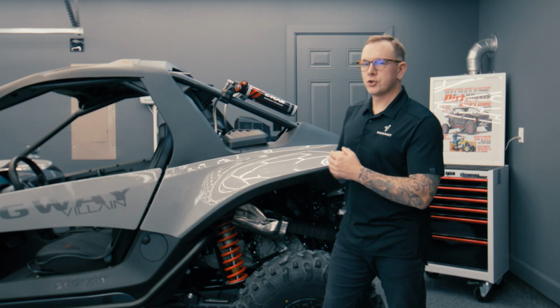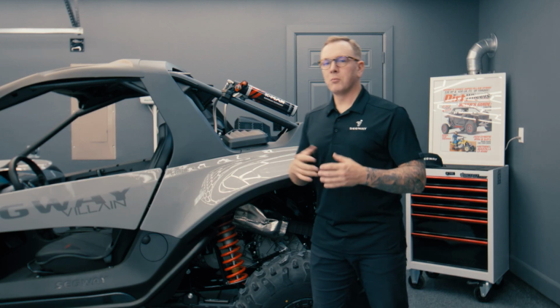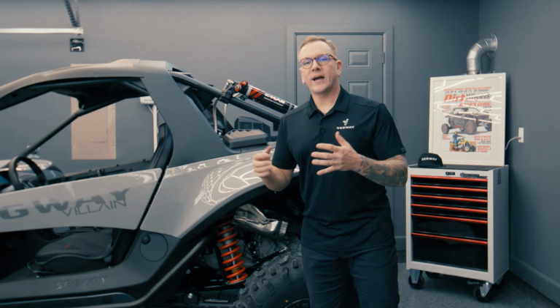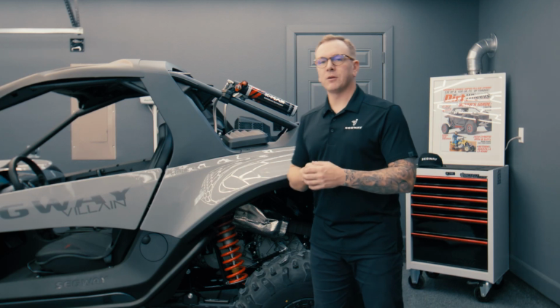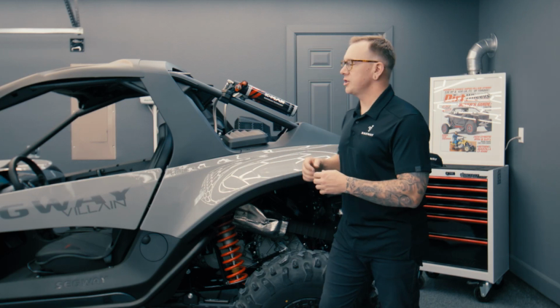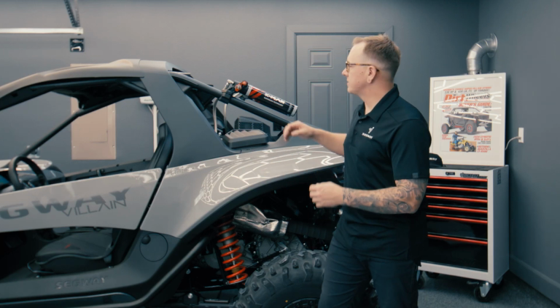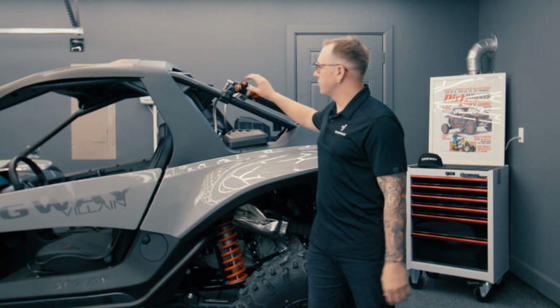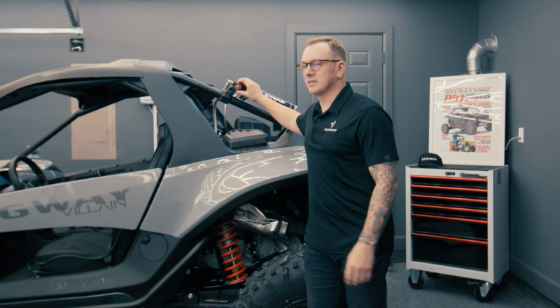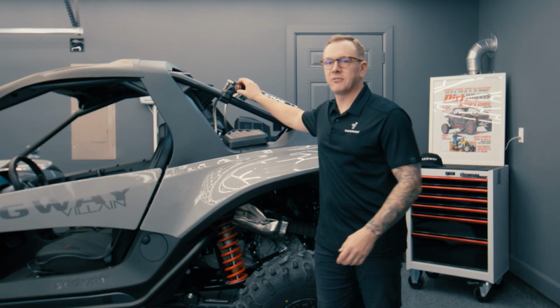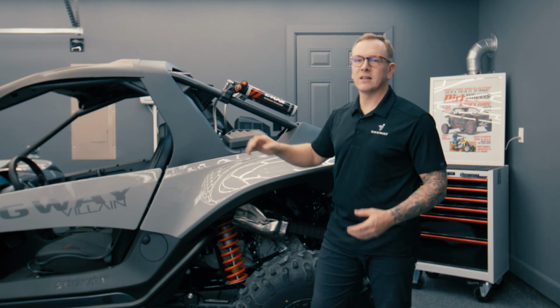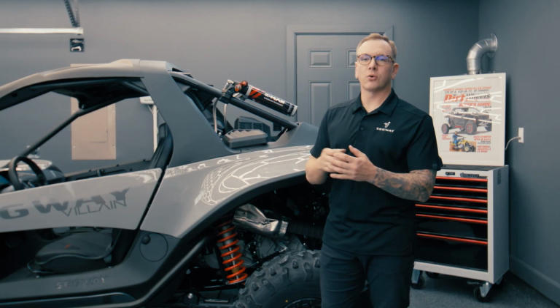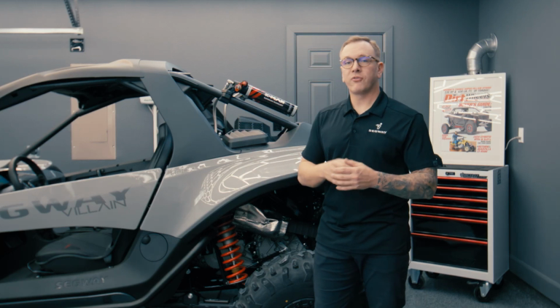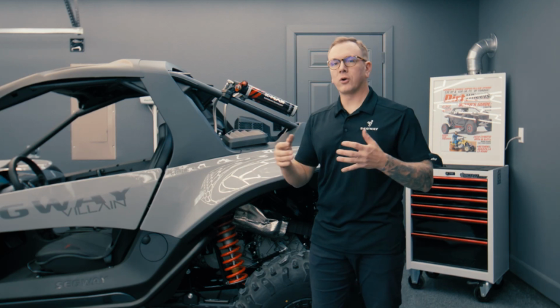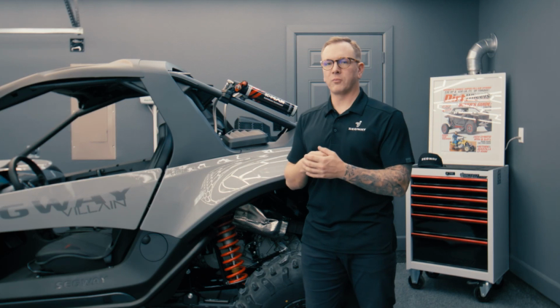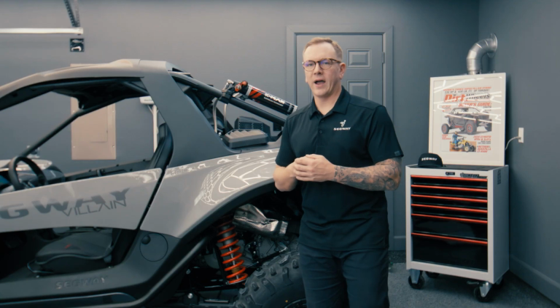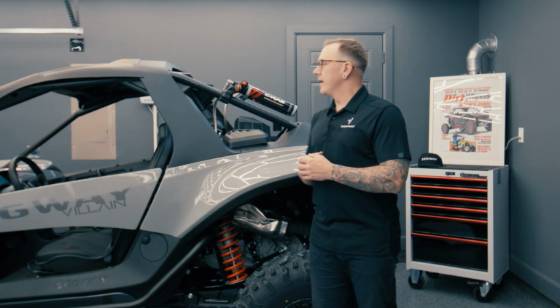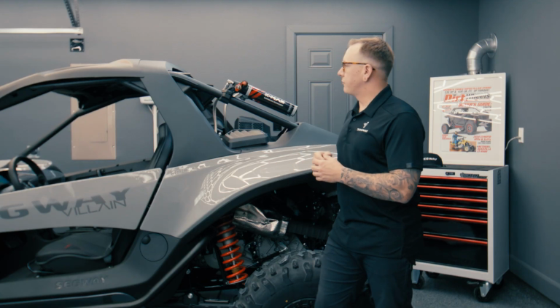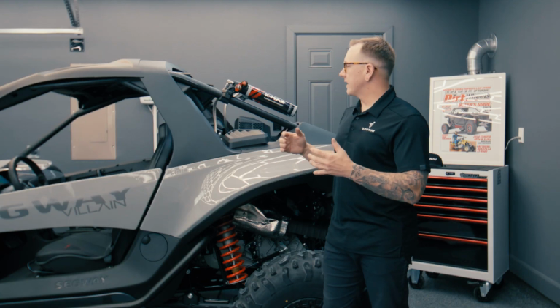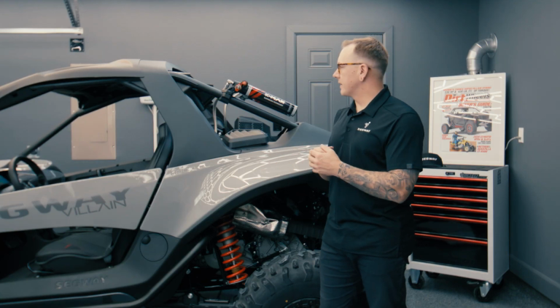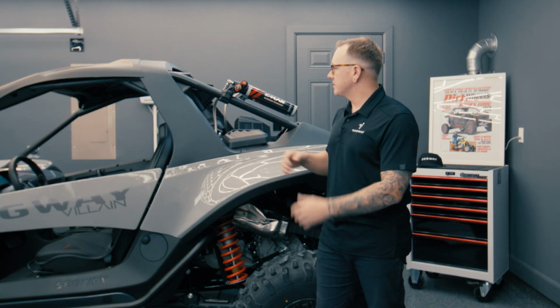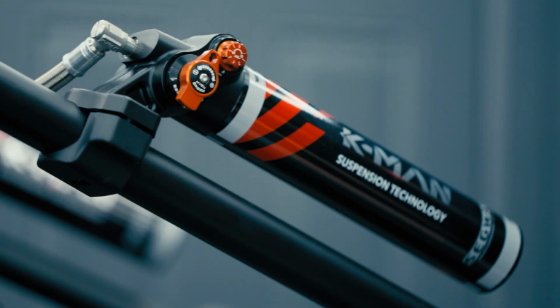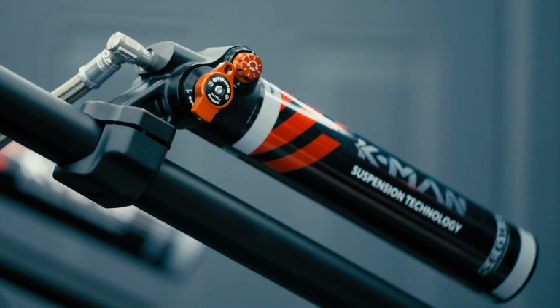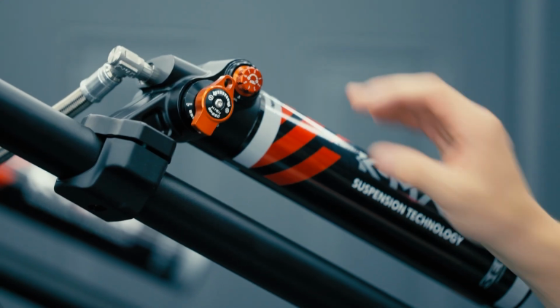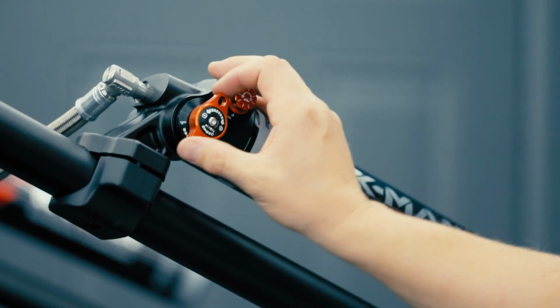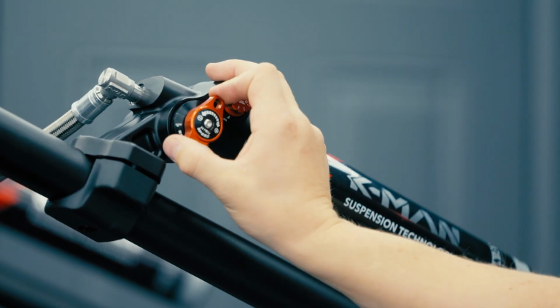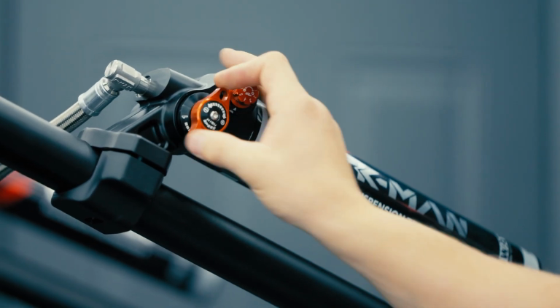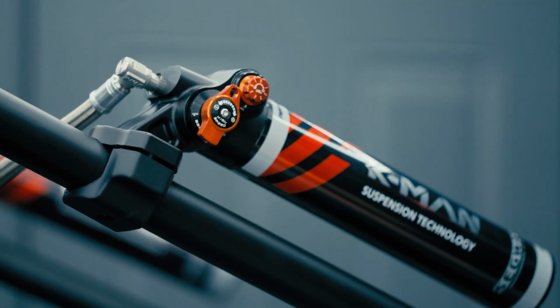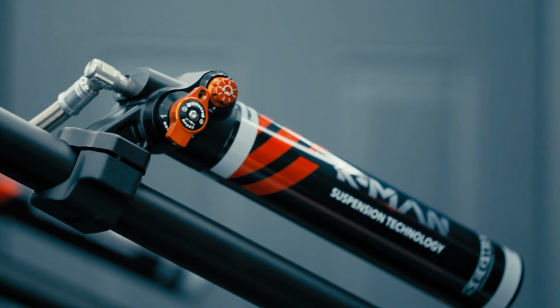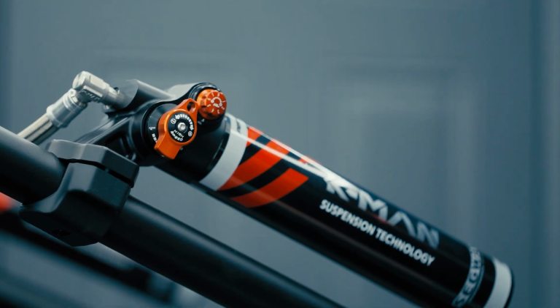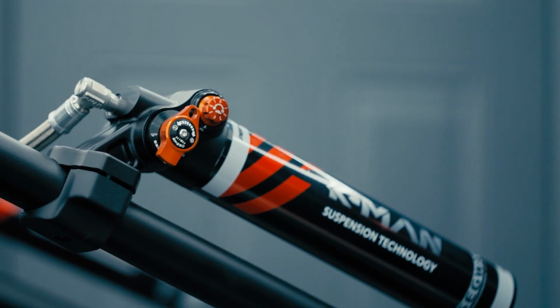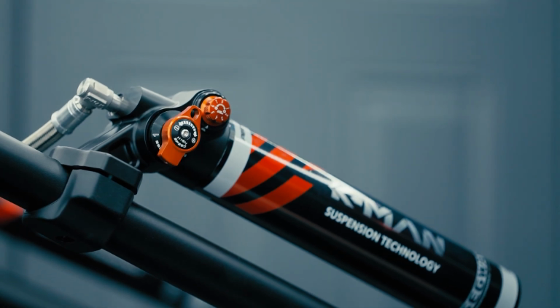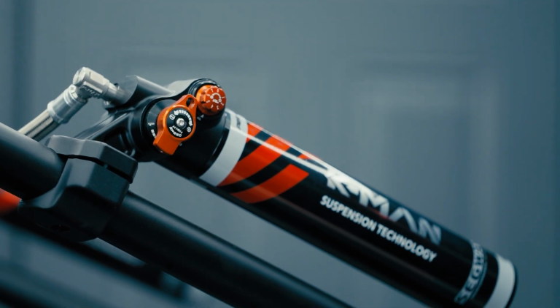In short, more high speed compression can lead to the vehicle feeling stiff and can lead to a rougher, more uncomfortable ride. If you're feeling like that might be the case, you could lower your high speed compression and that's going to soften out how it feels when you go over some bumps or obstacles.